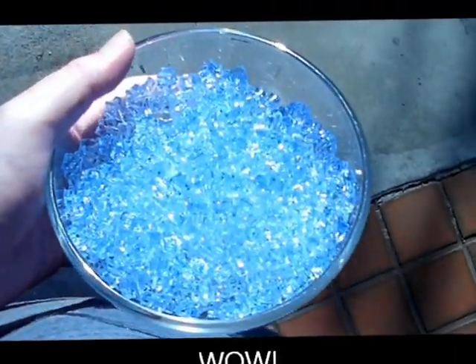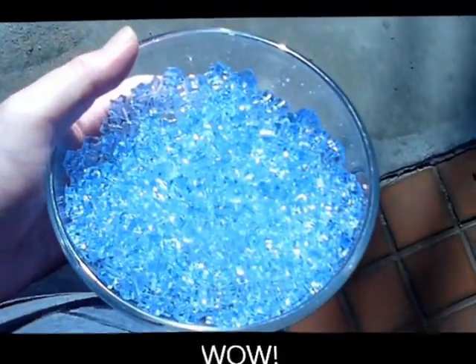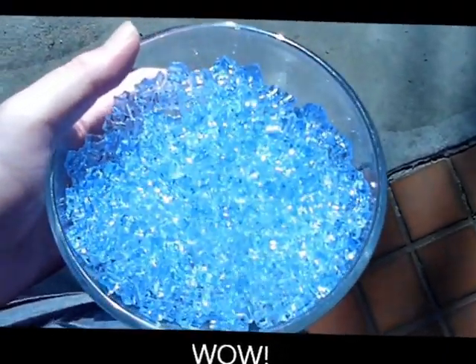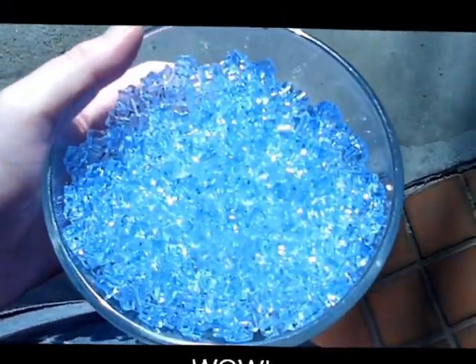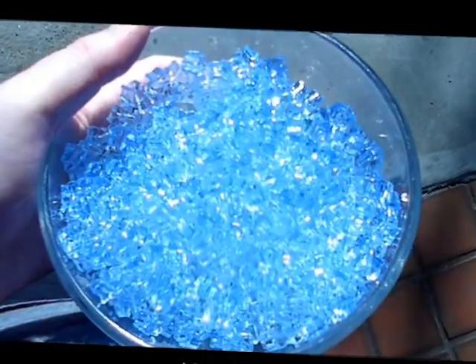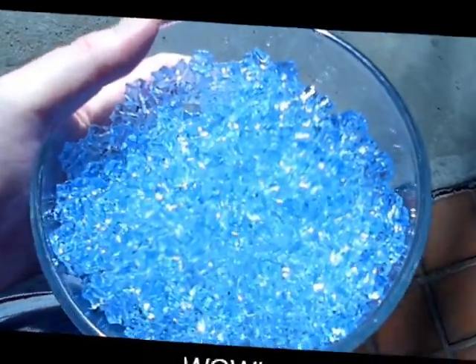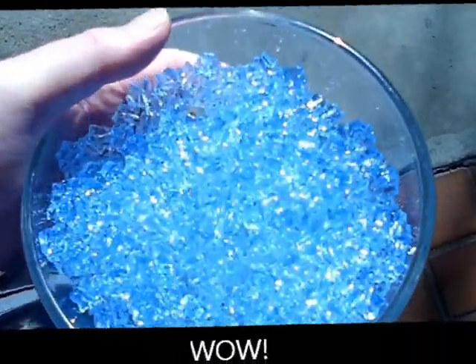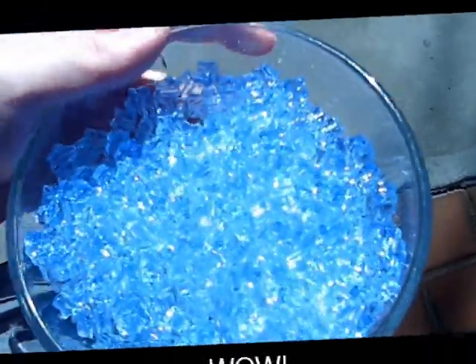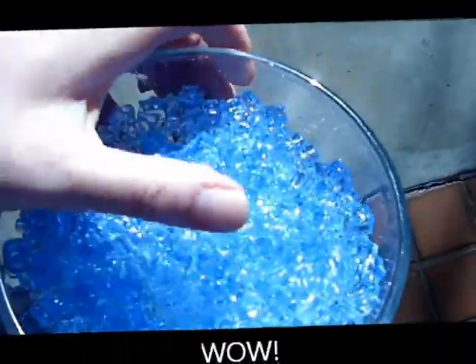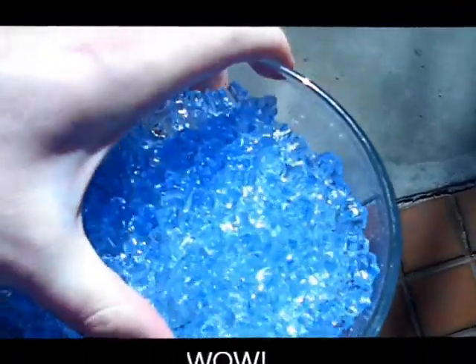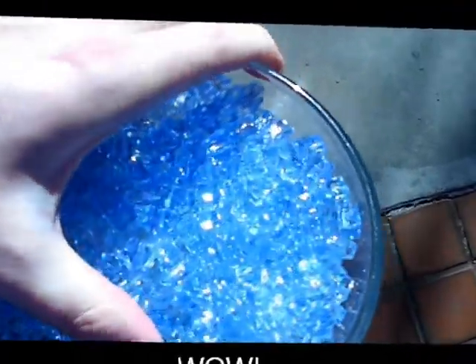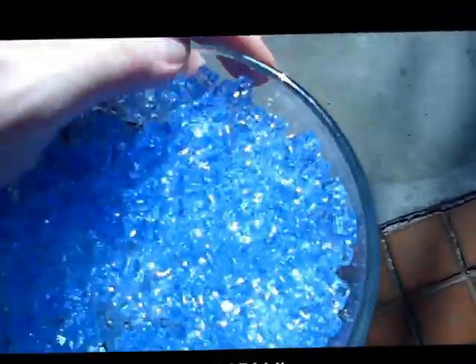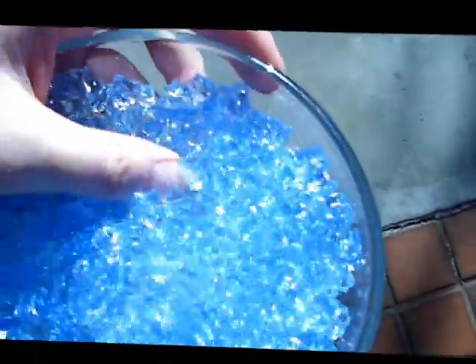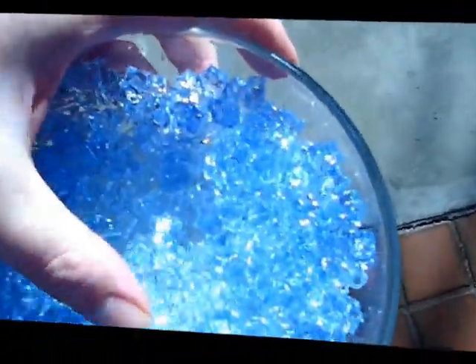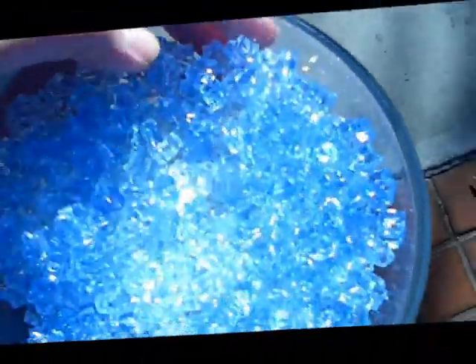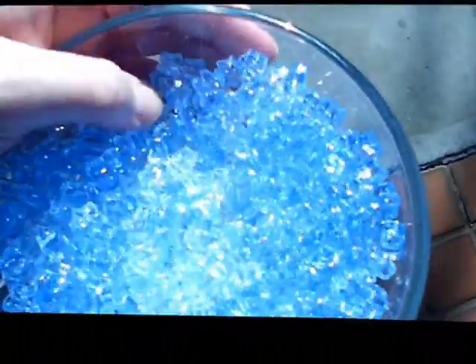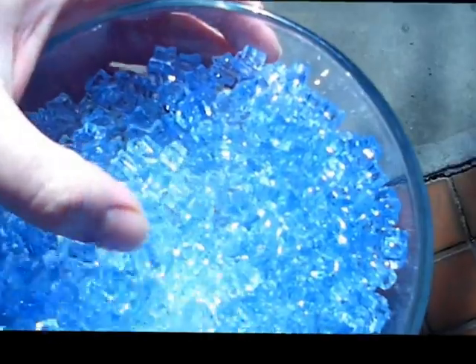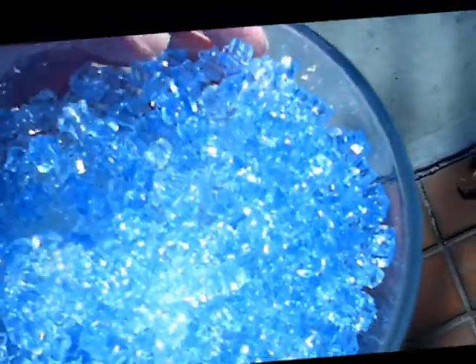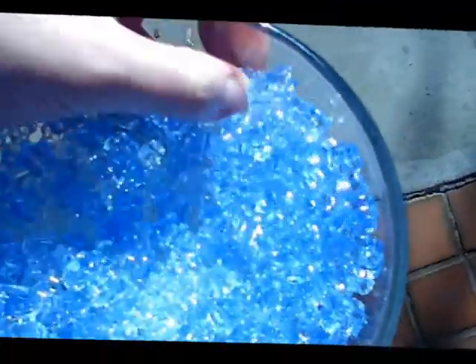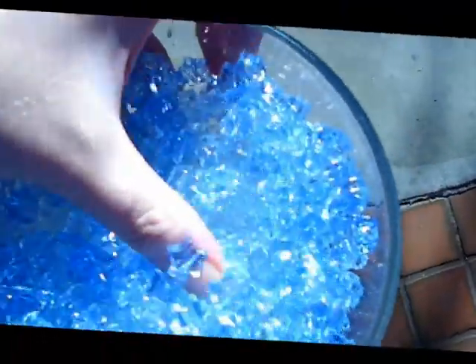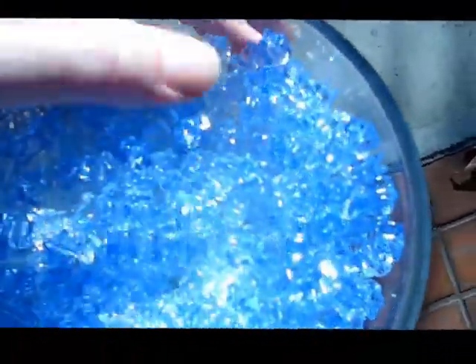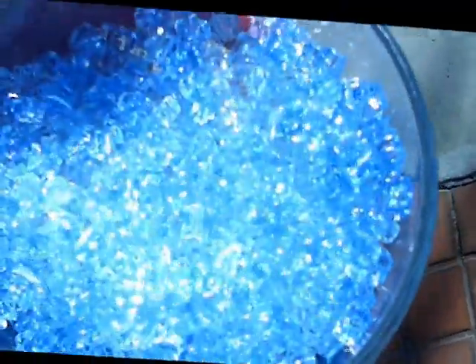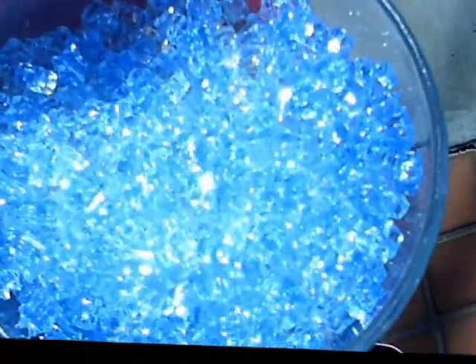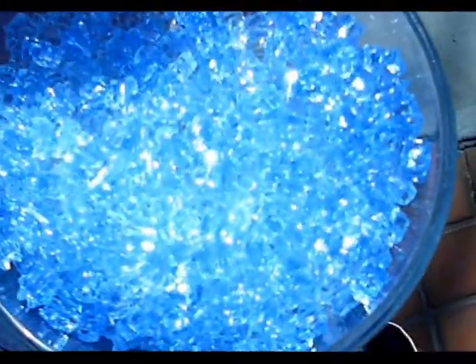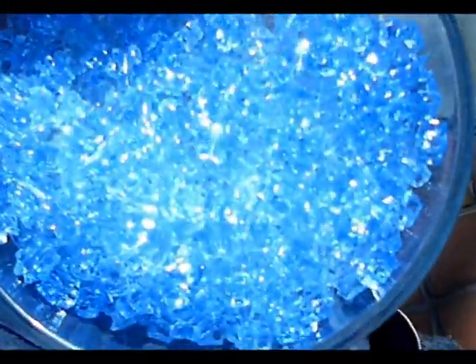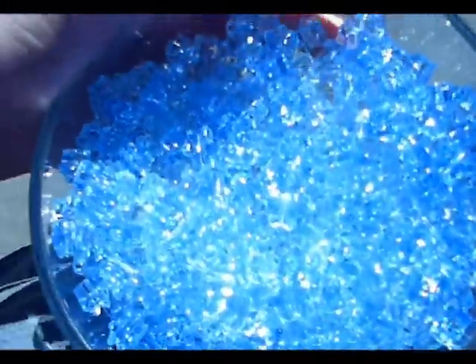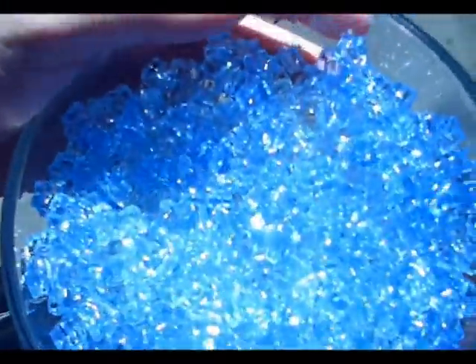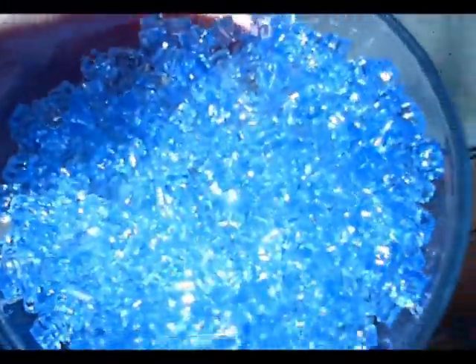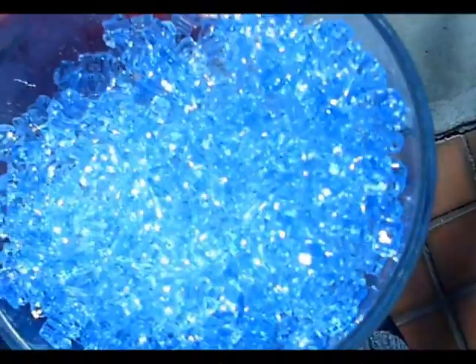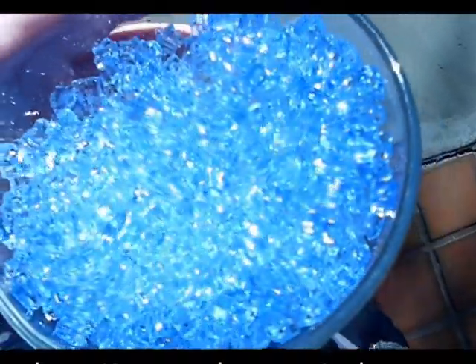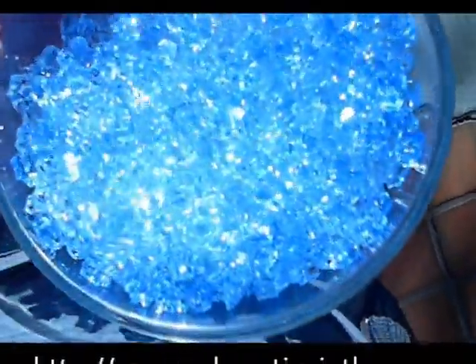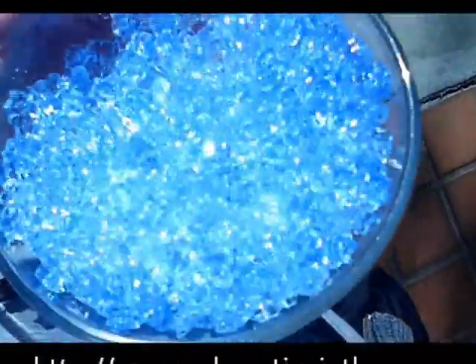Look at that. Isn't that cool? You can find these on our website, solaractiveintl.com. No gimmicks, just real solar active technology.